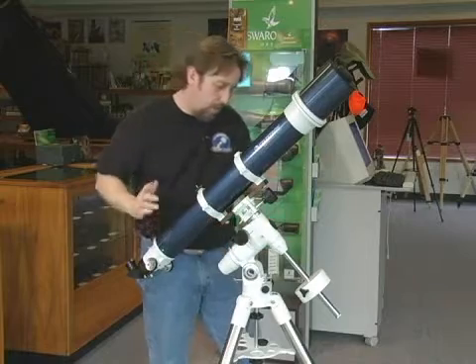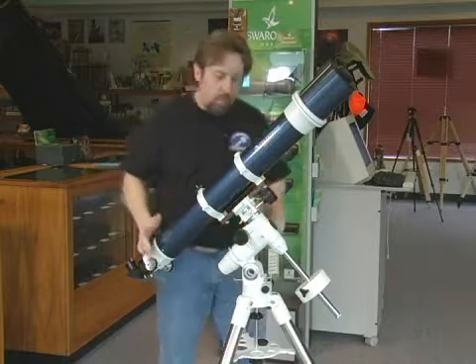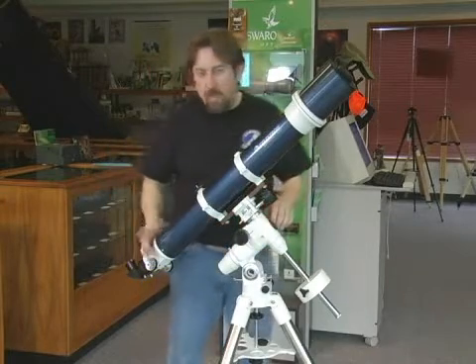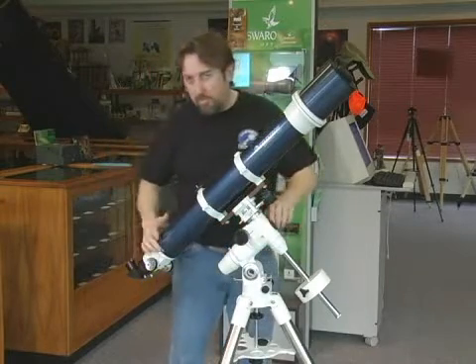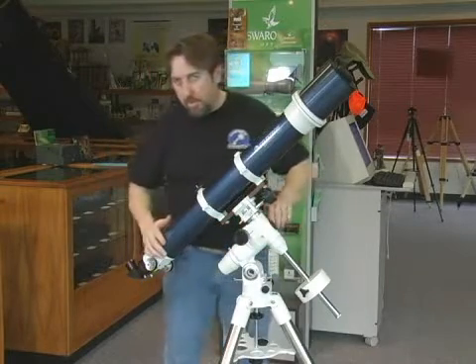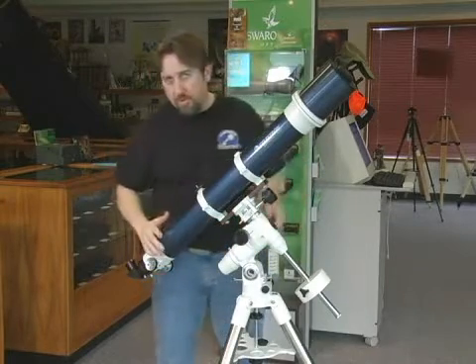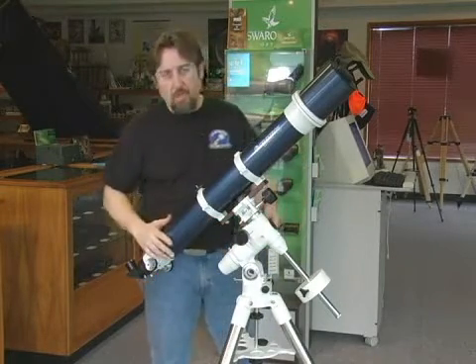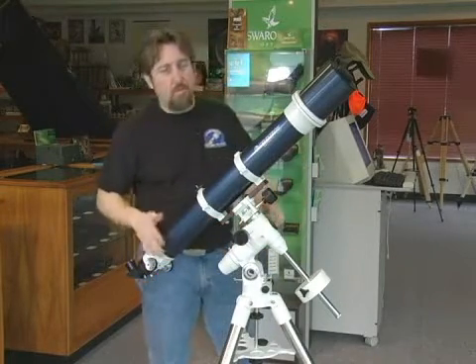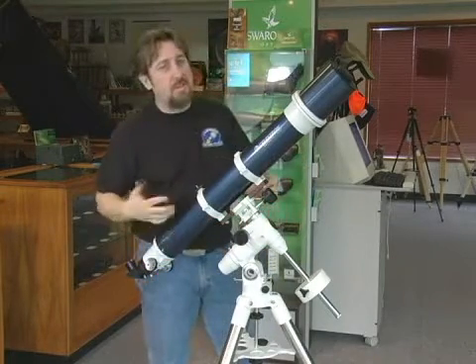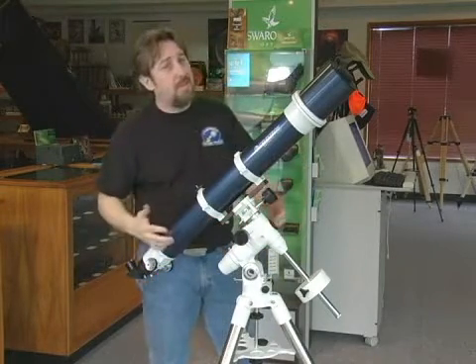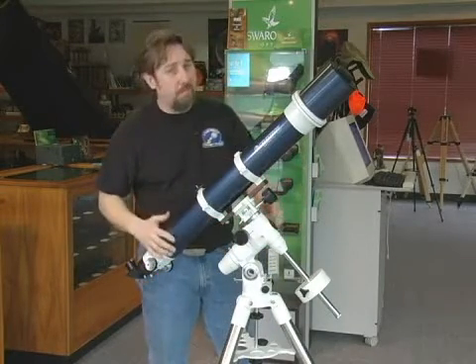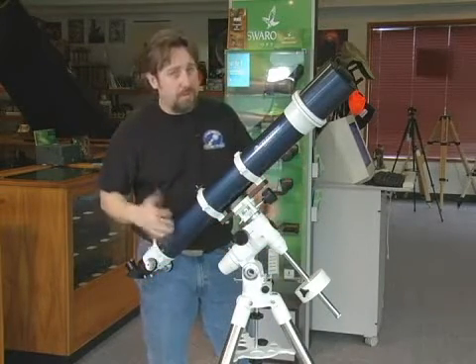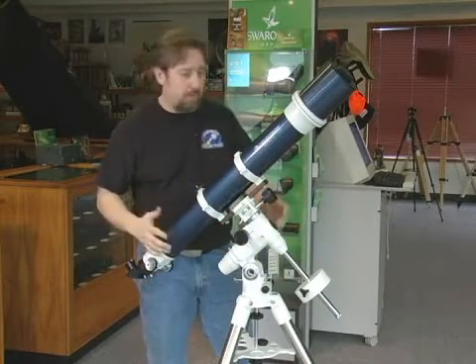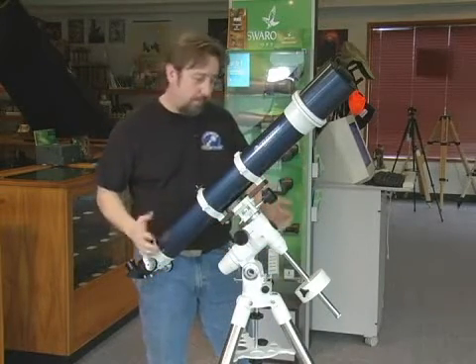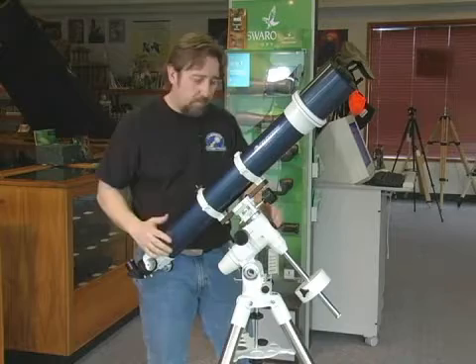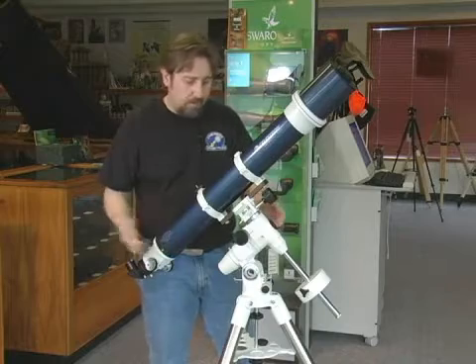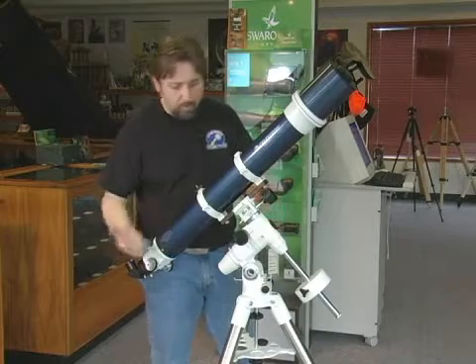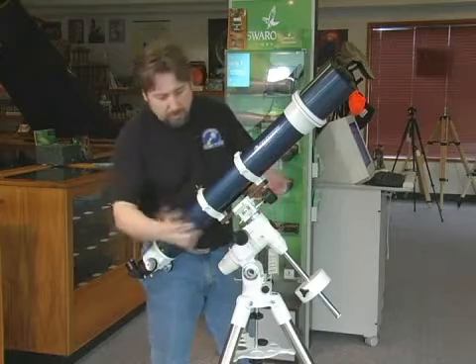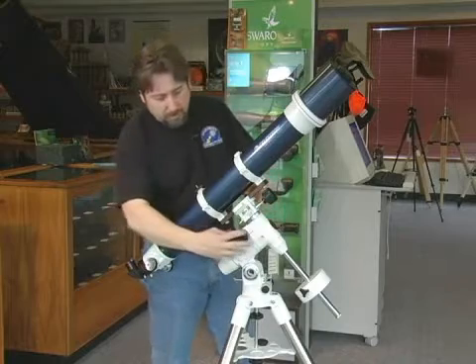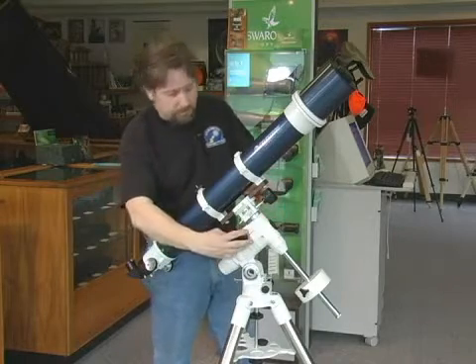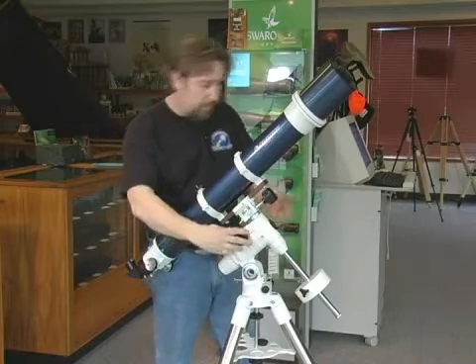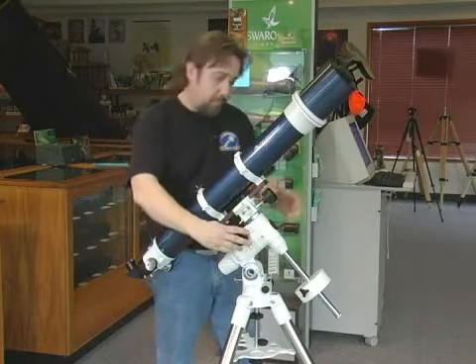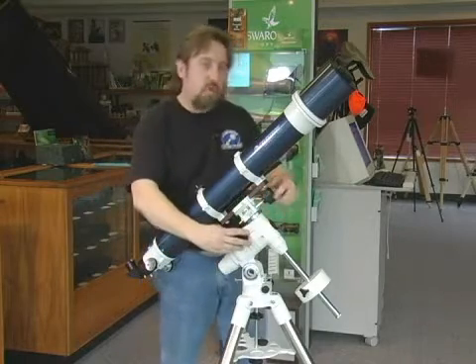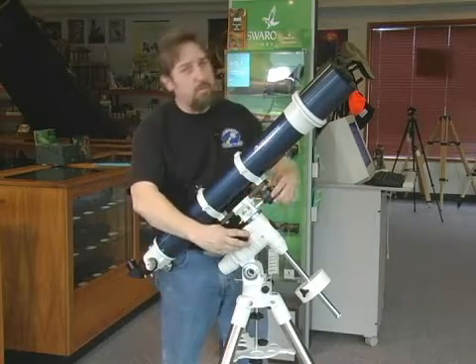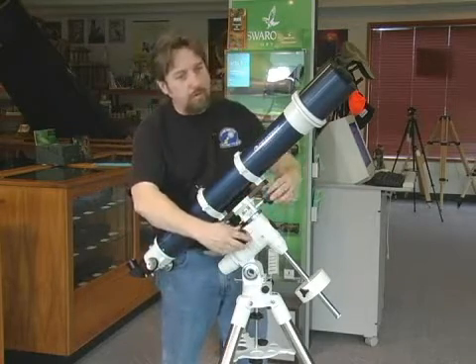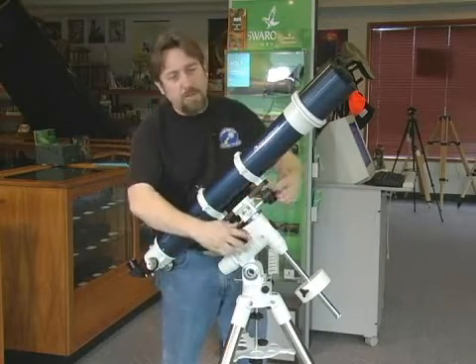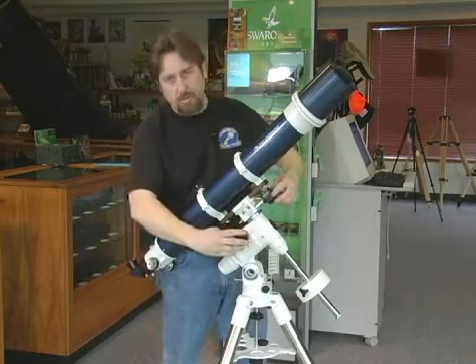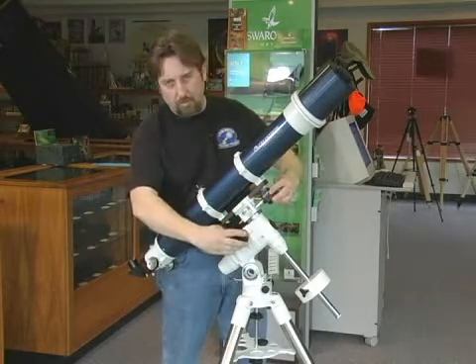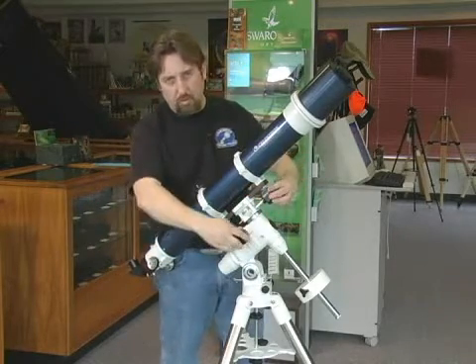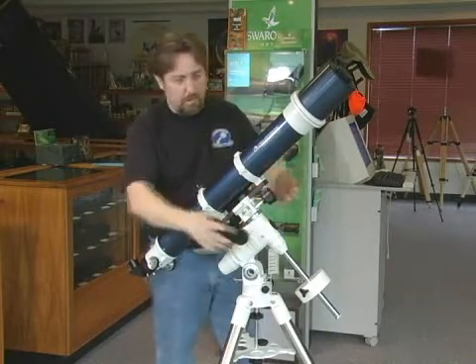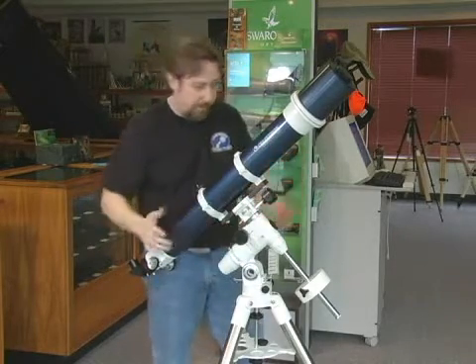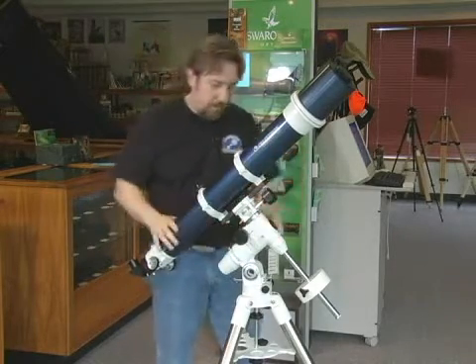What I would not recommend the equatorial mount for is daytime viewing, as they can be a little bit frustrating to use. For astronomy, it's very nice and very simple to control across the night sky.